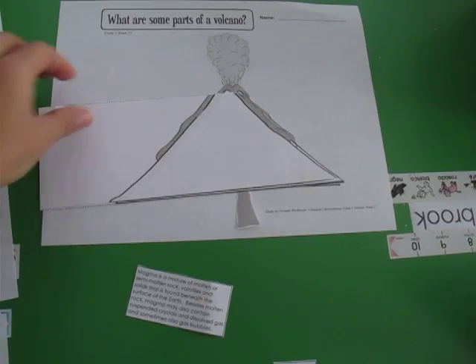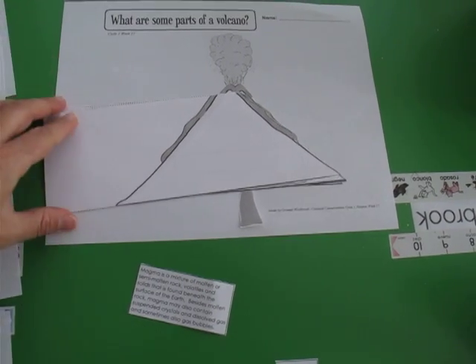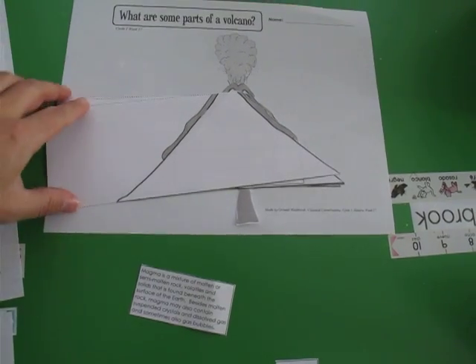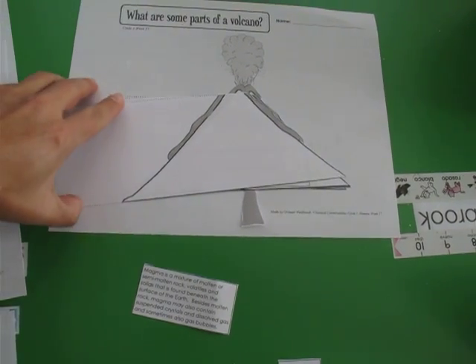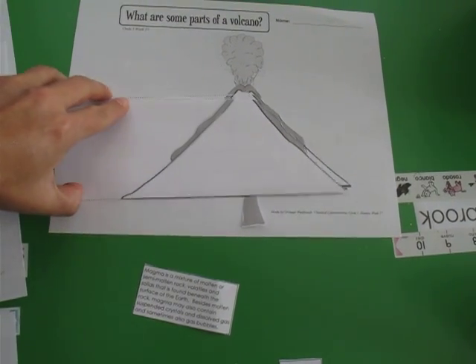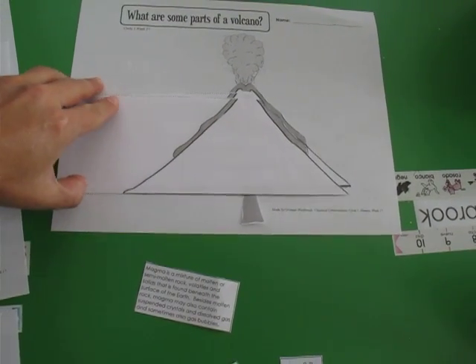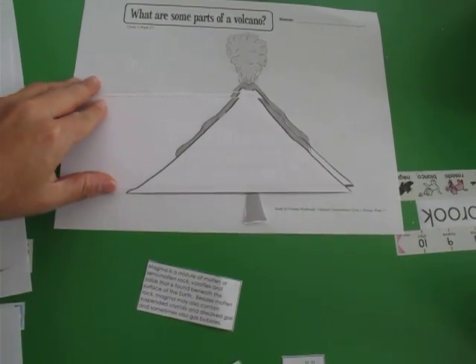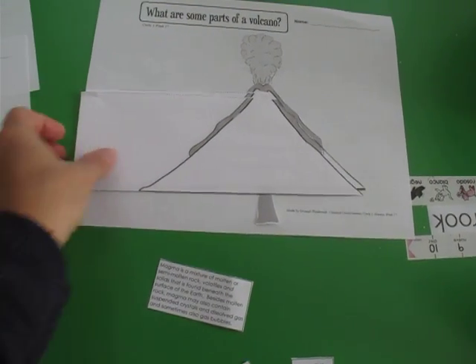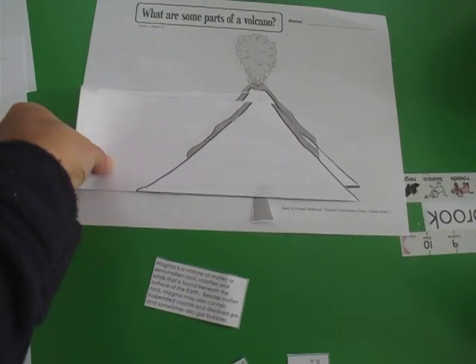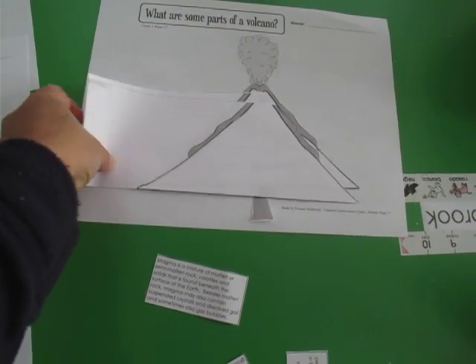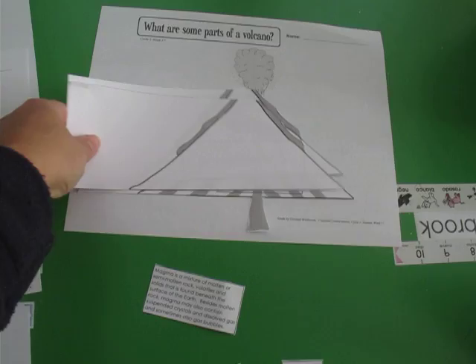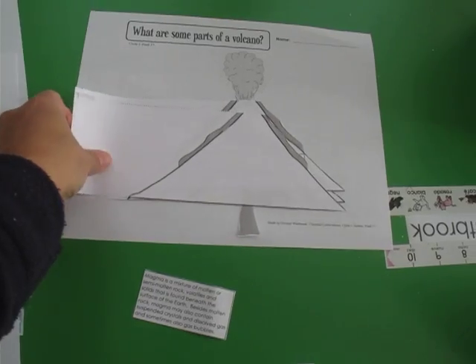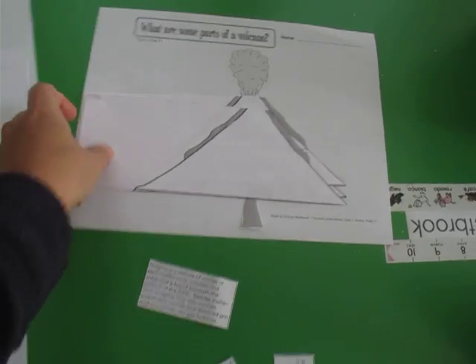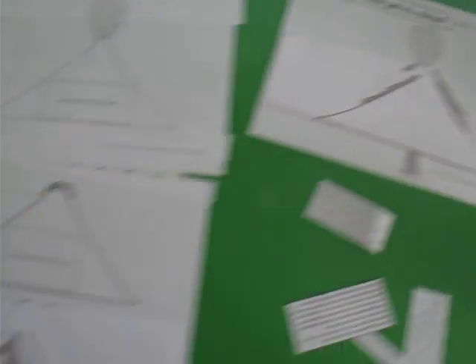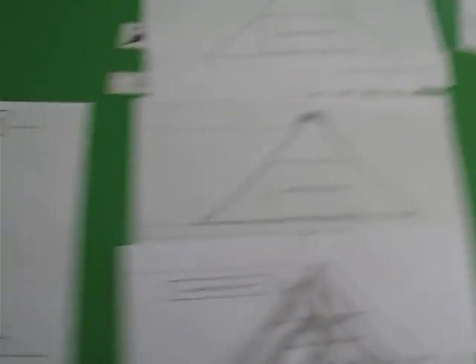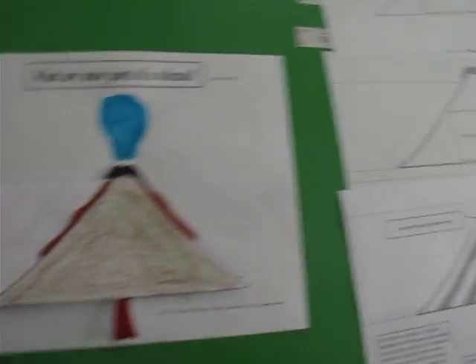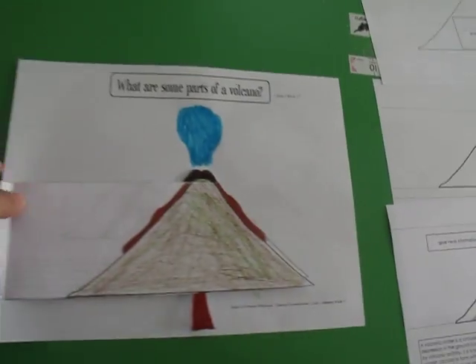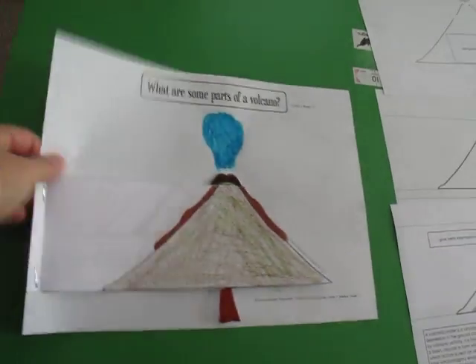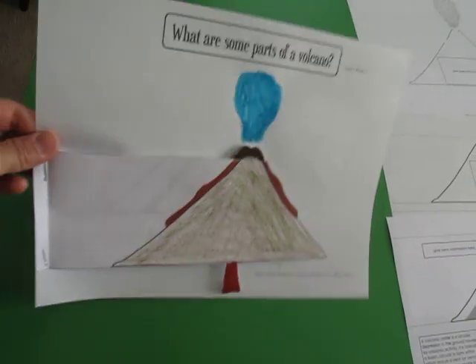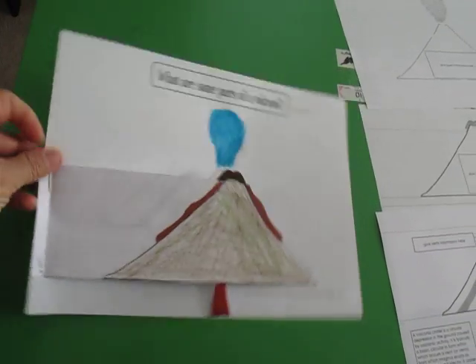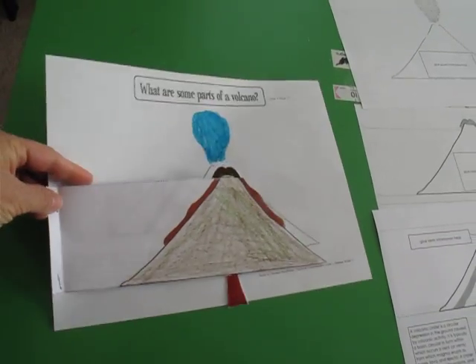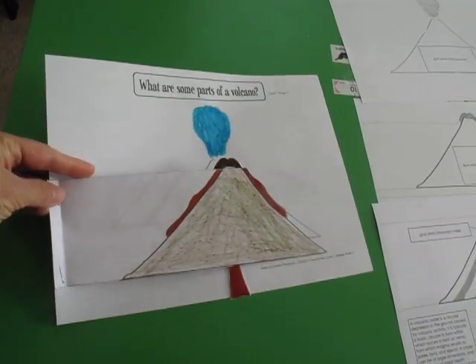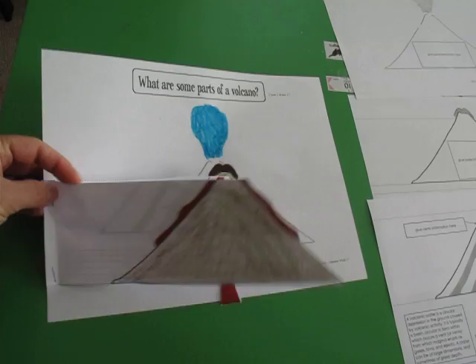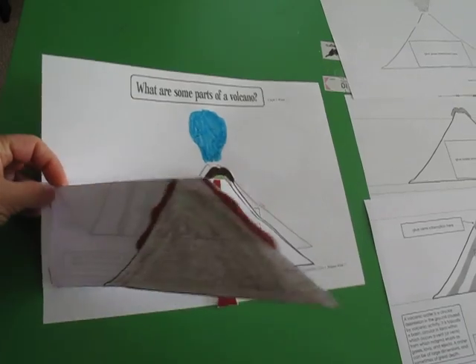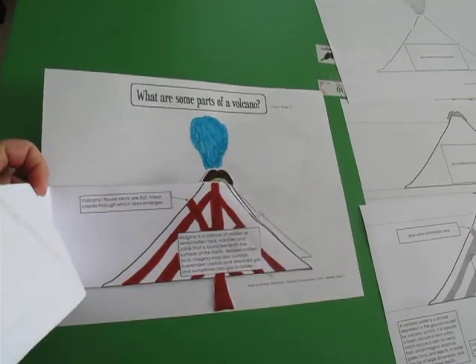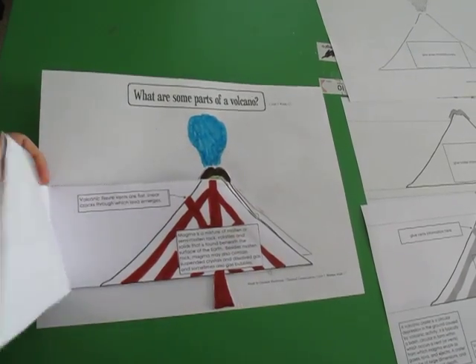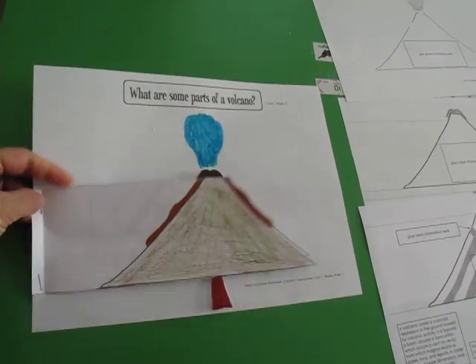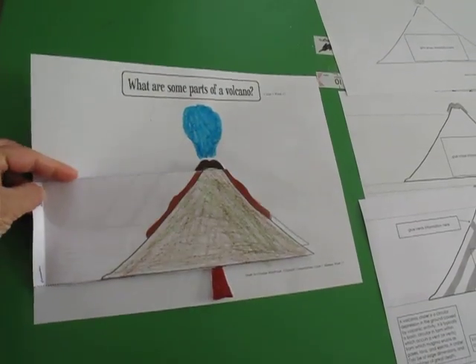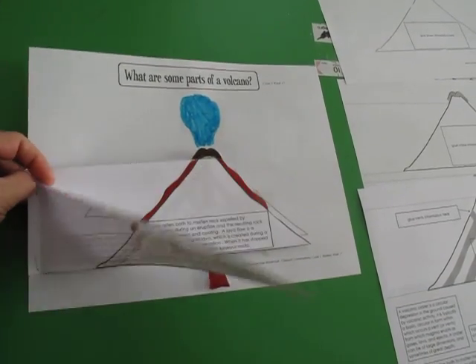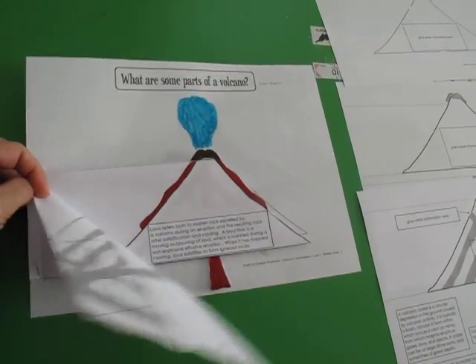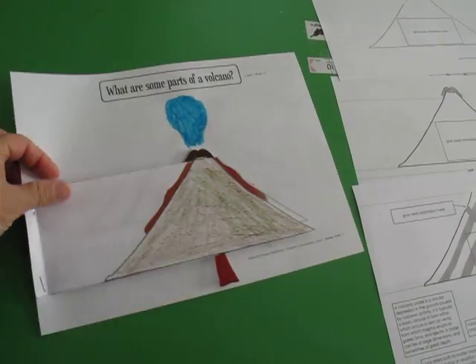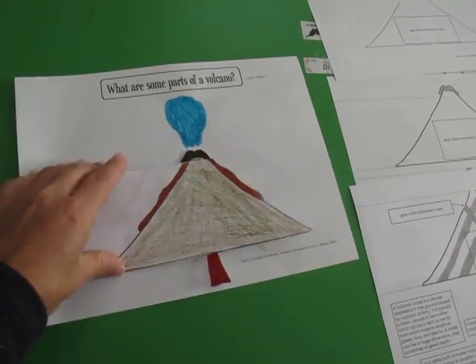I forgot to say that when you get them all lined up, then you just staple it together right here so that it stays together like a little booklet. And then you can flip through all the pages and read the information.